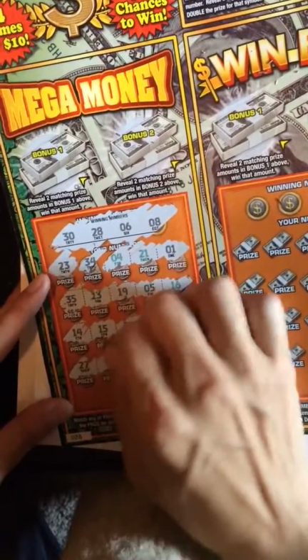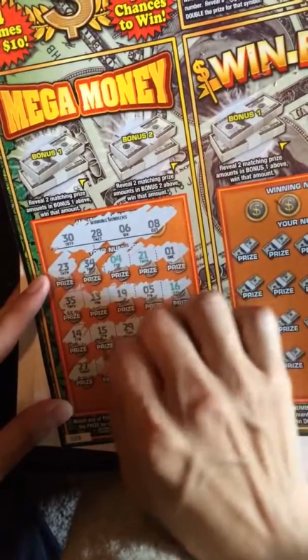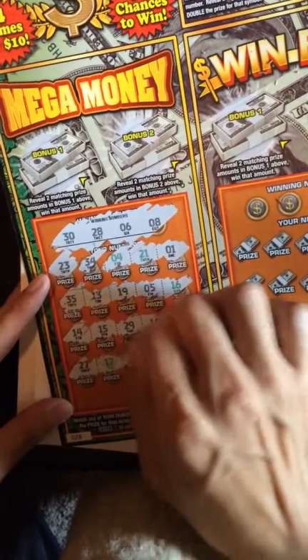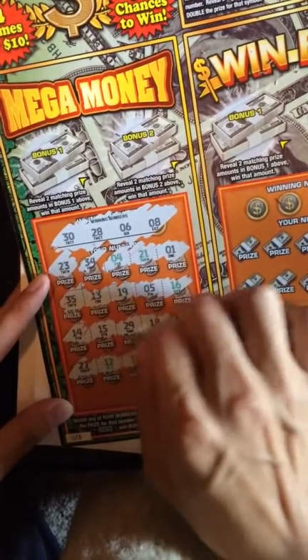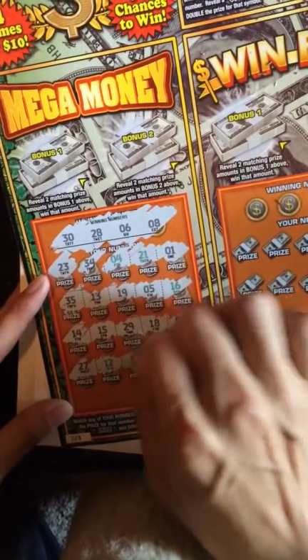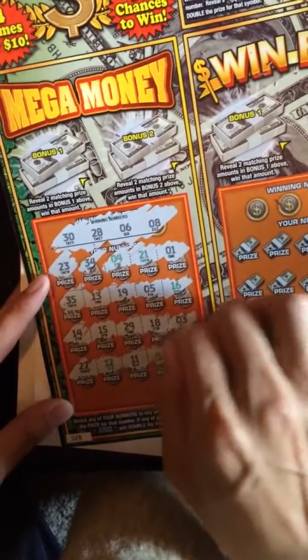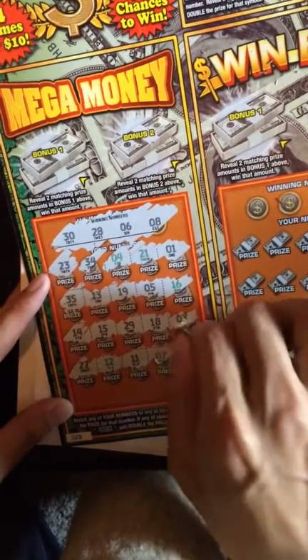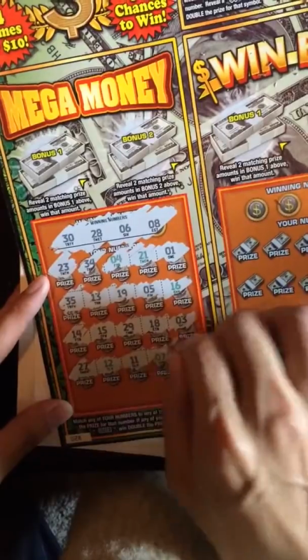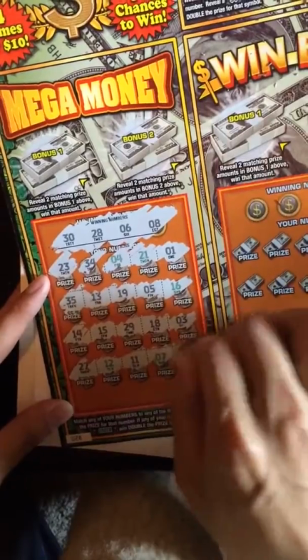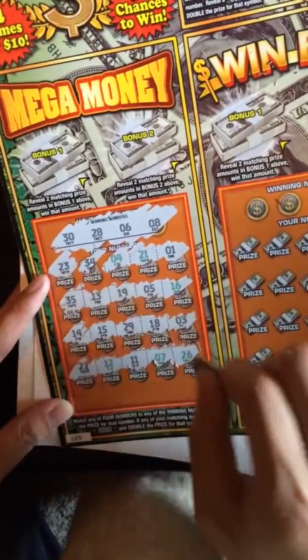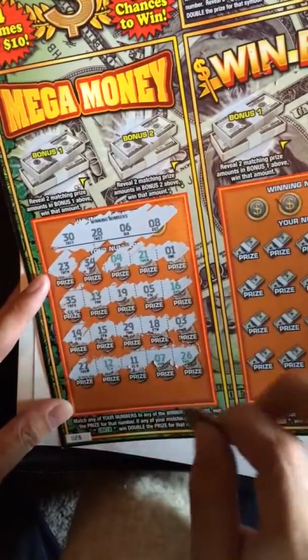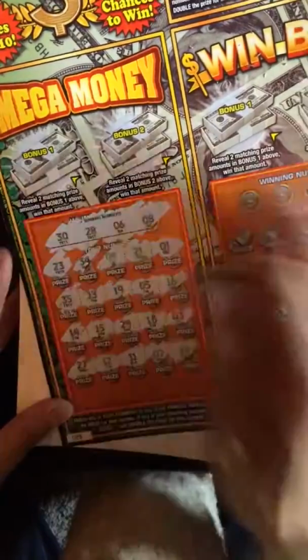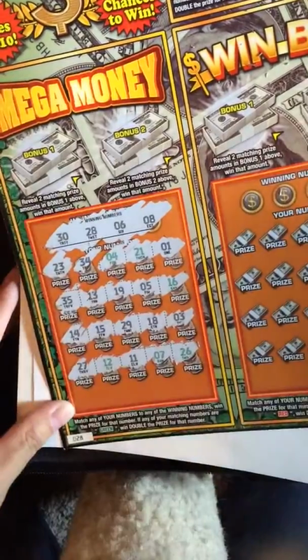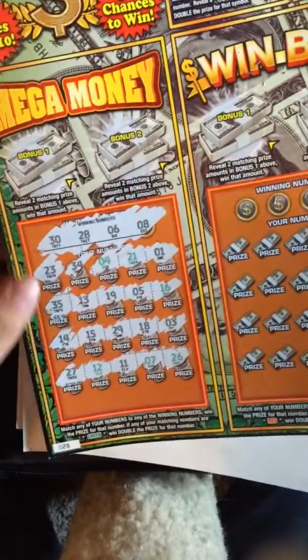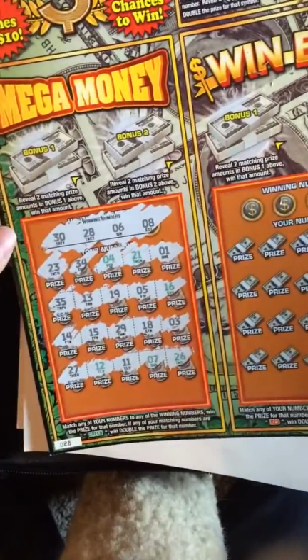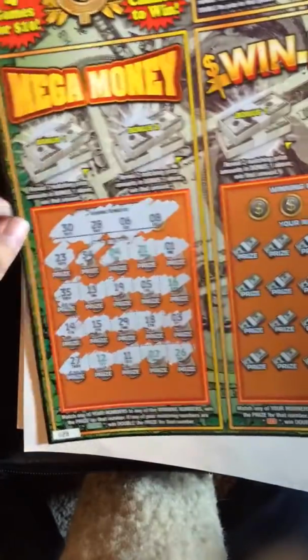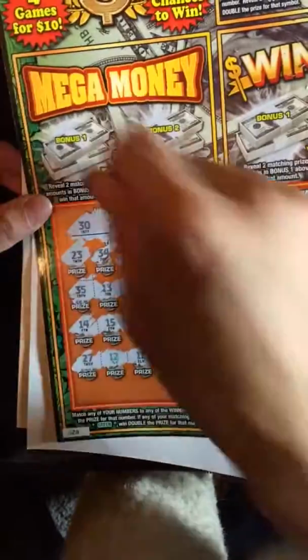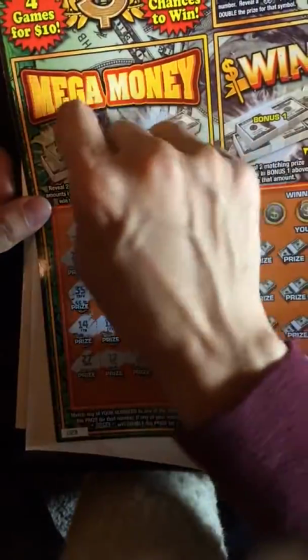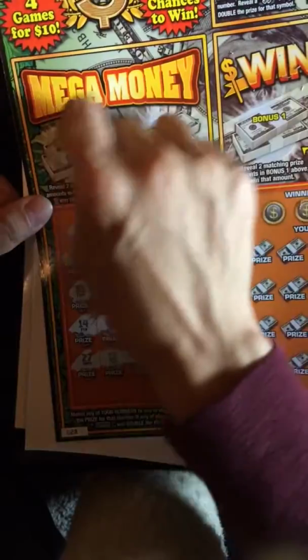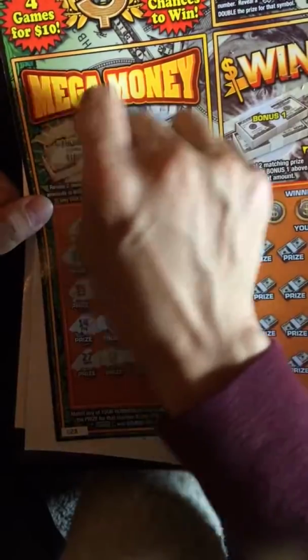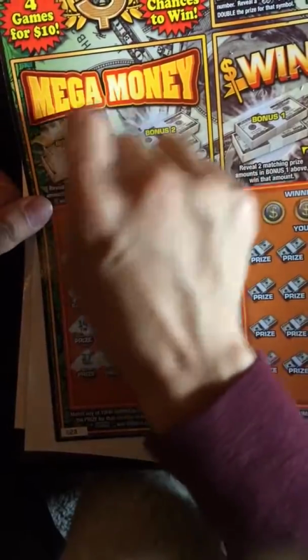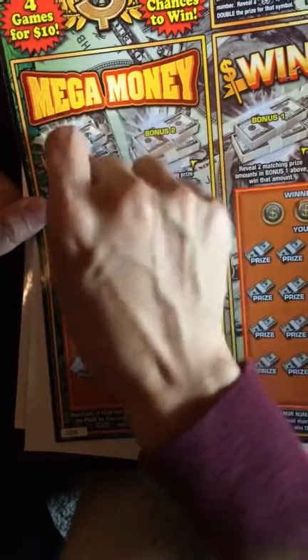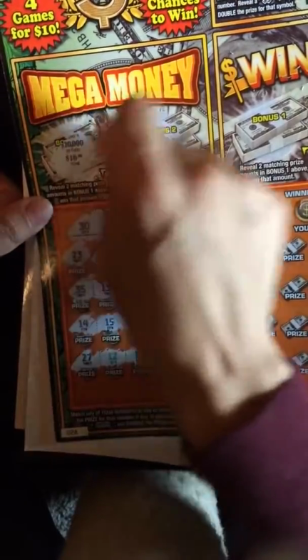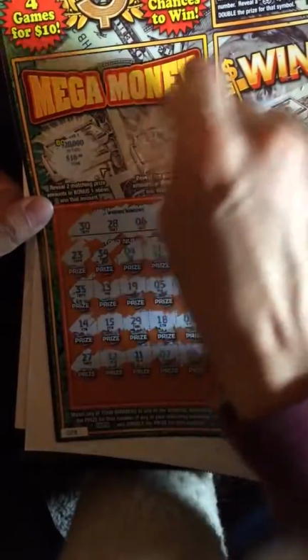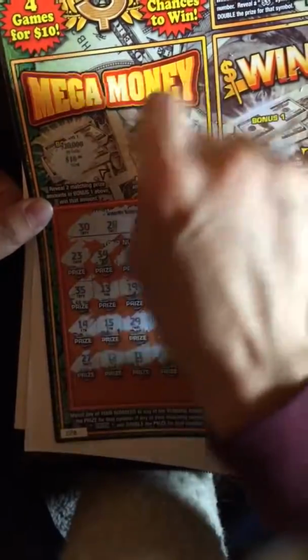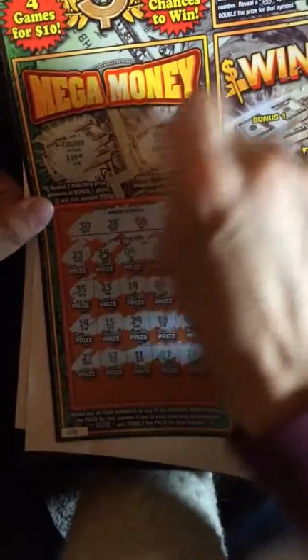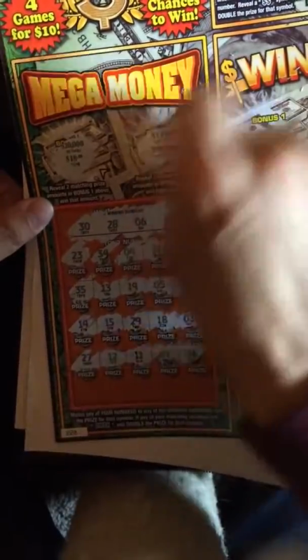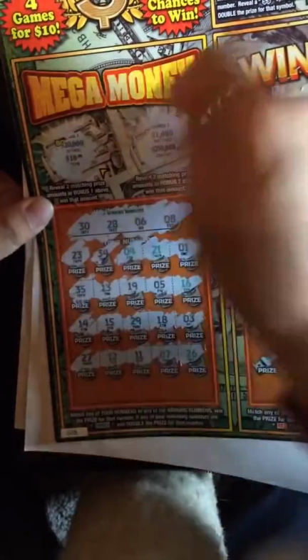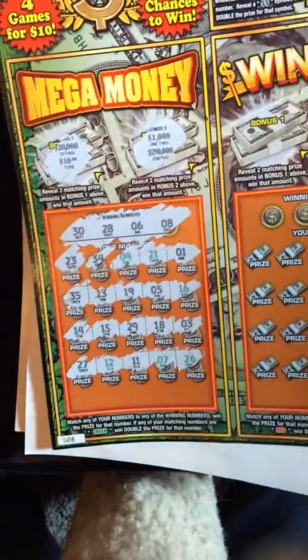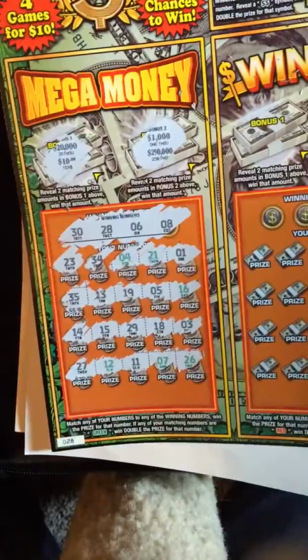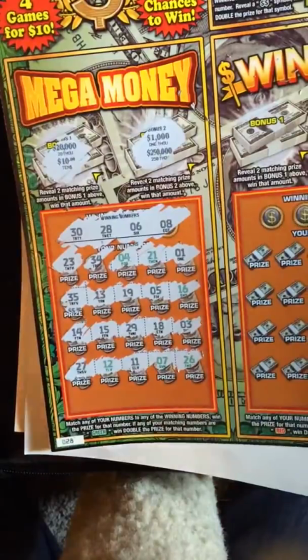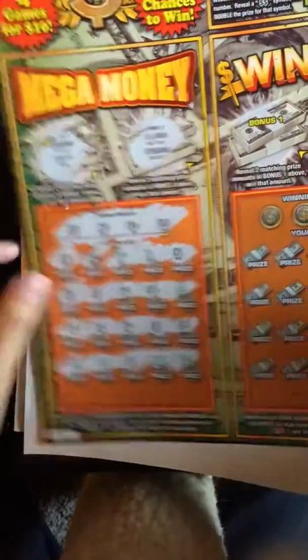27, 12, 11, 7, 26. Nothing on this side. Let's not forget this bonus area. Okay, nothing there.